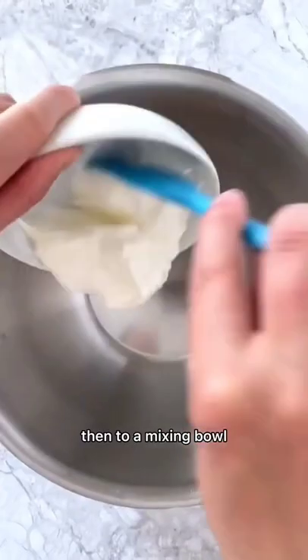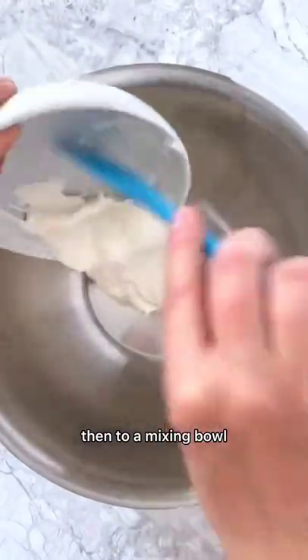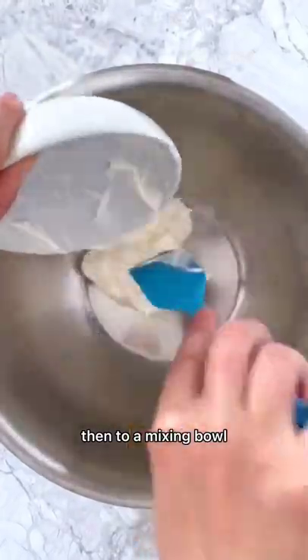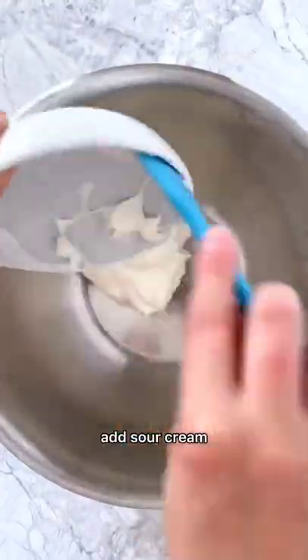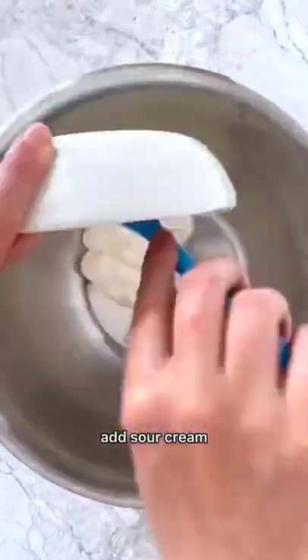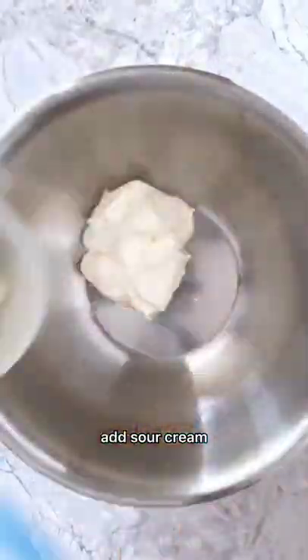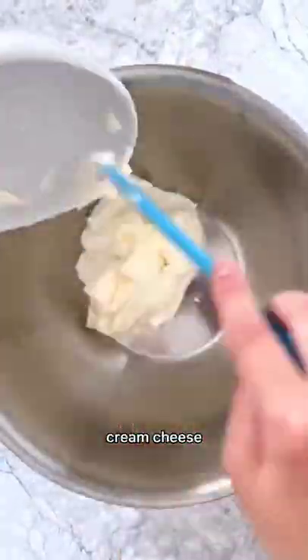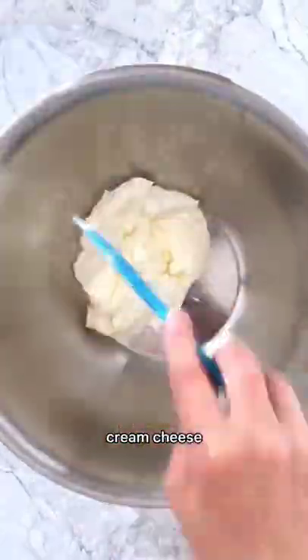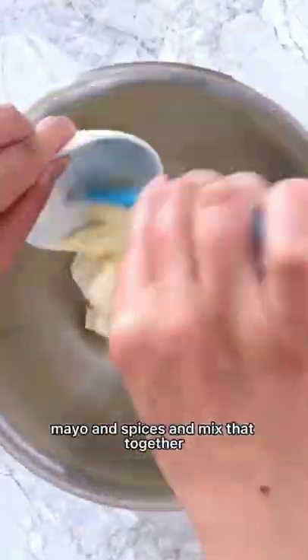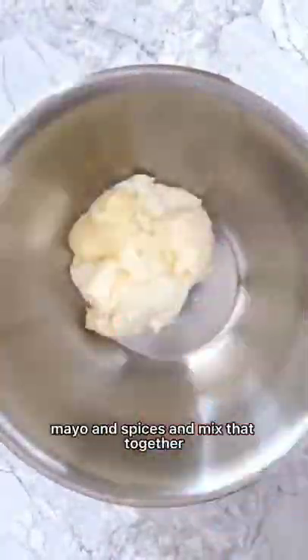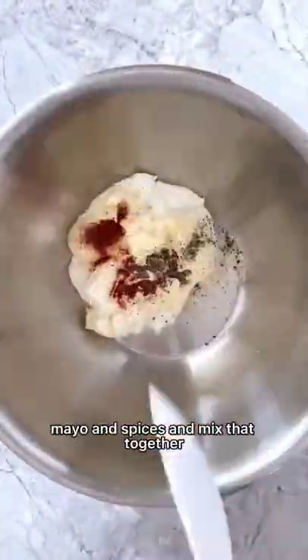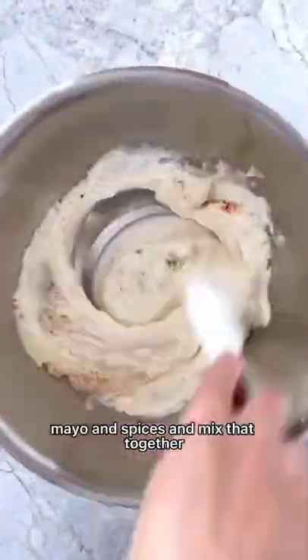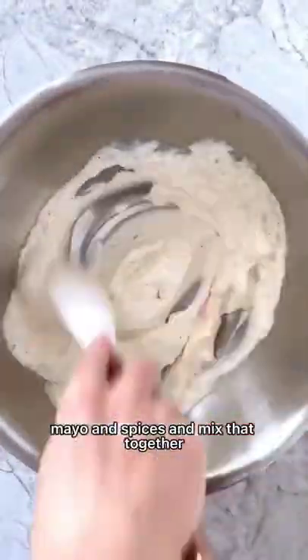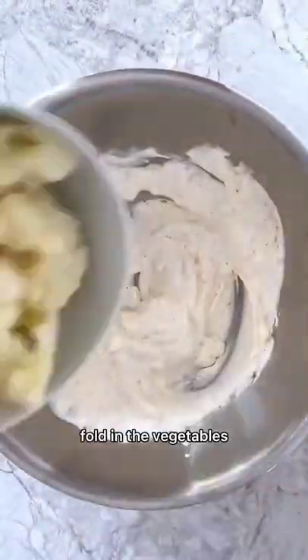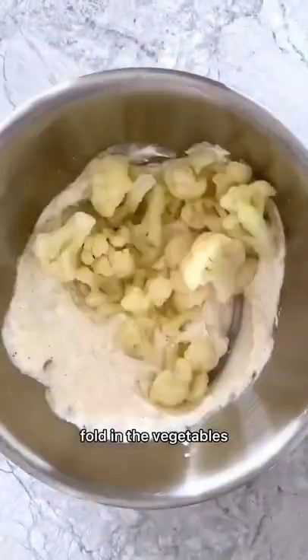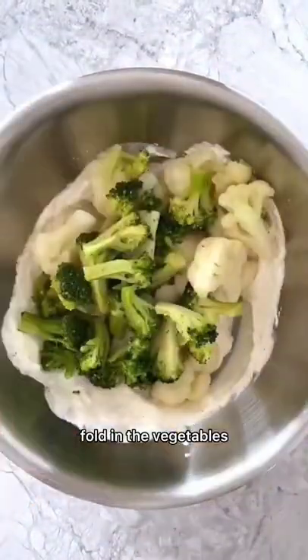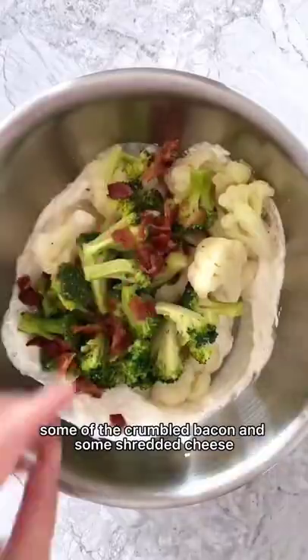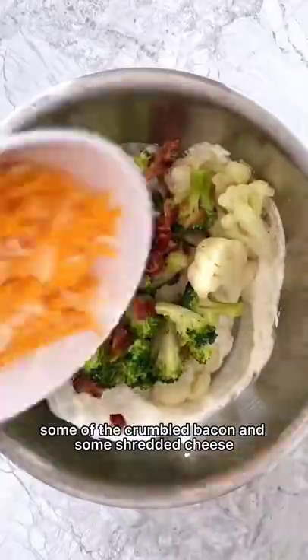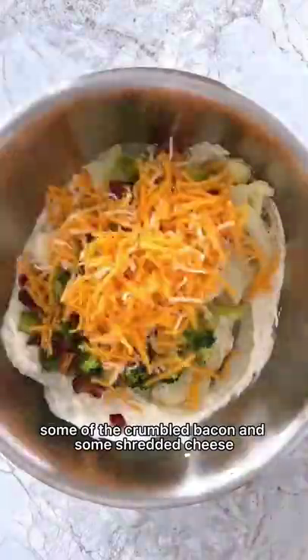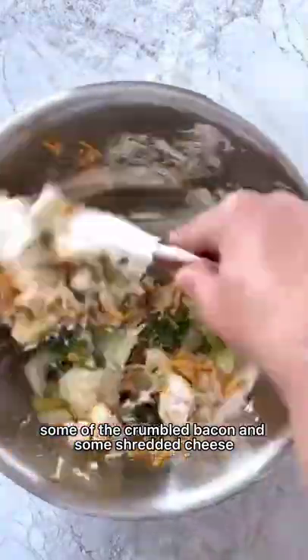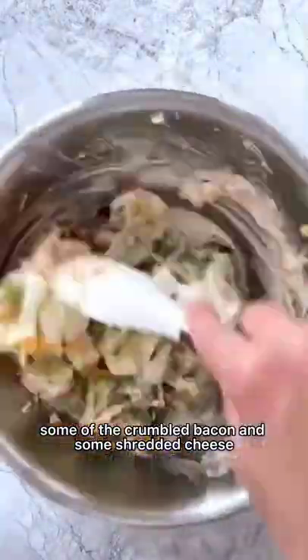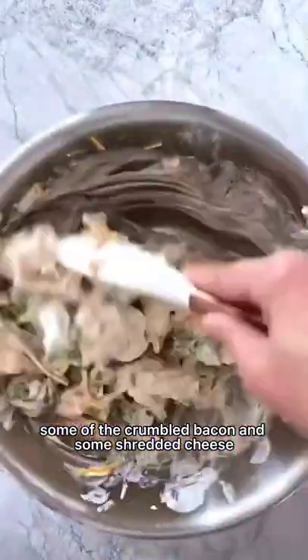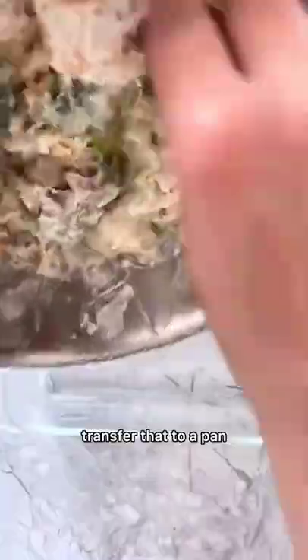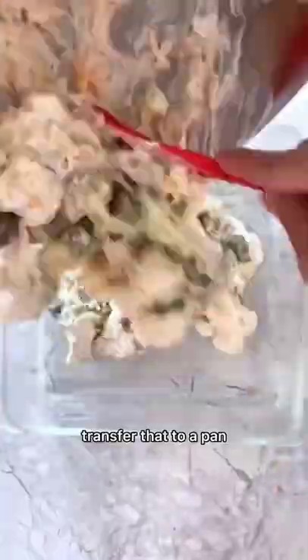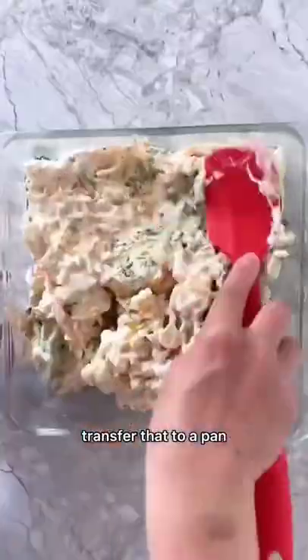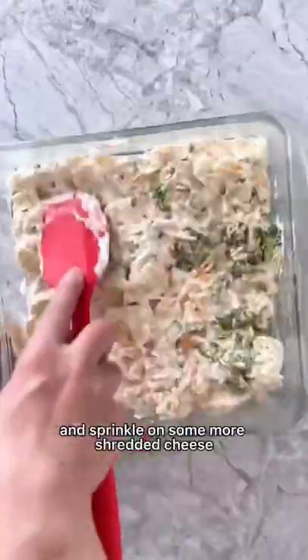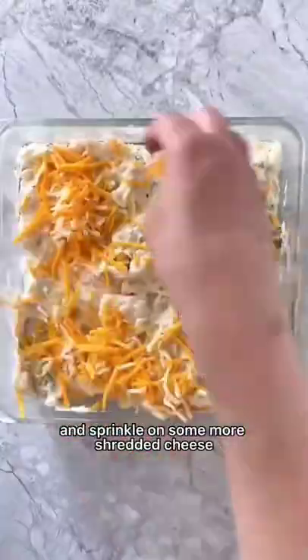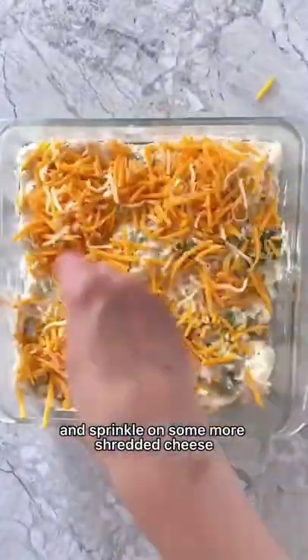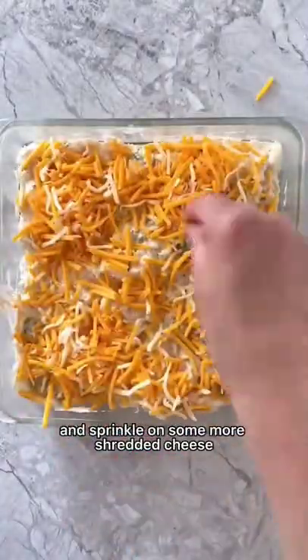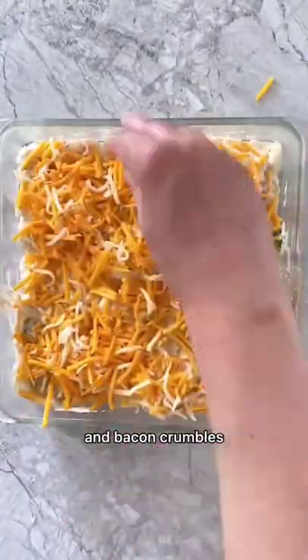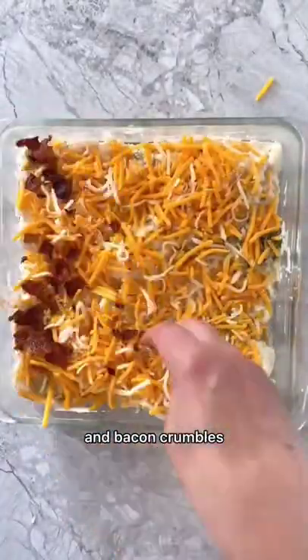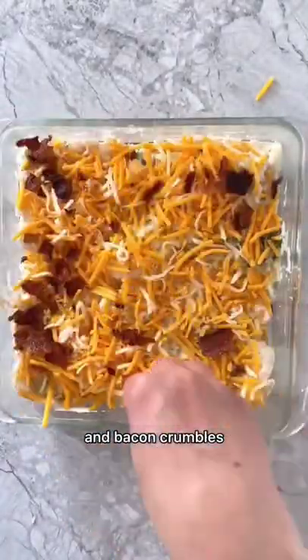Then, to a mixing bowl, add sour cream, cream cheese, mayo, and spices and mix that together. Fold in the vegetables, some of the crumbled bacon, and some shredded cheese. Transfer that to a pan and sprinkle on some more shredded cheese and bacon crumbles.